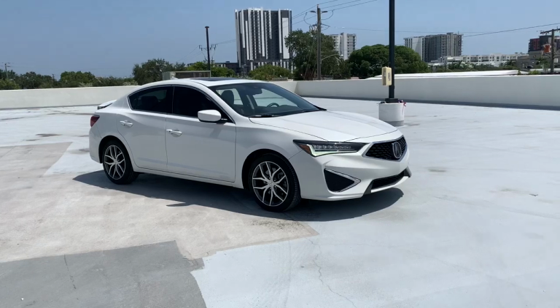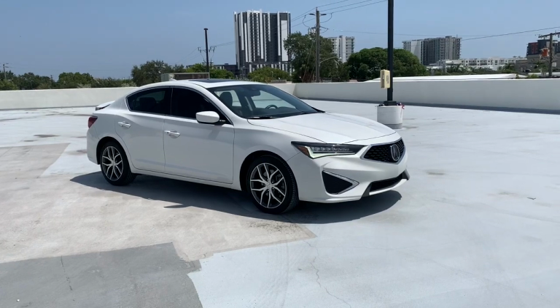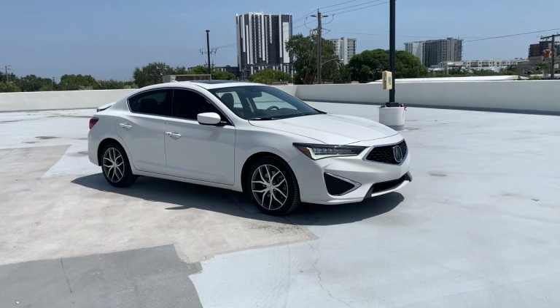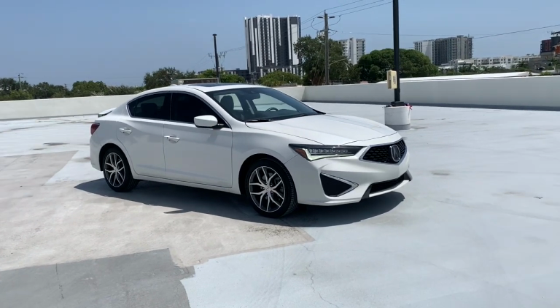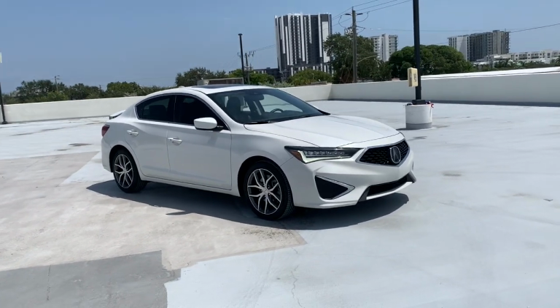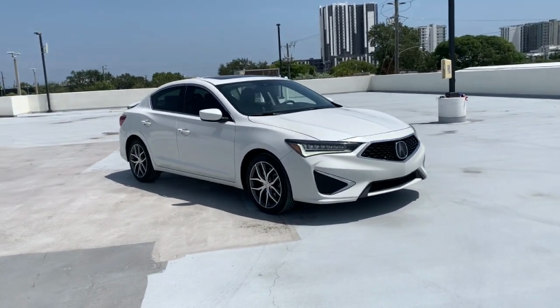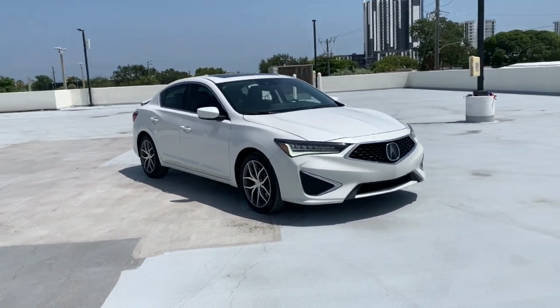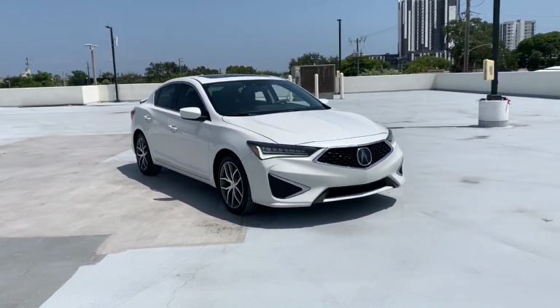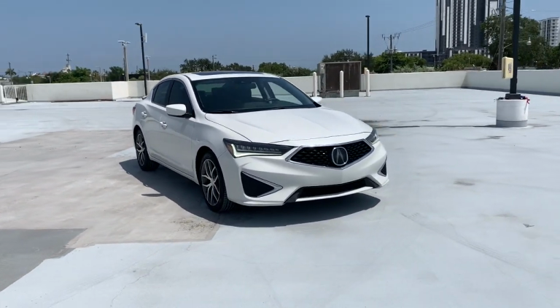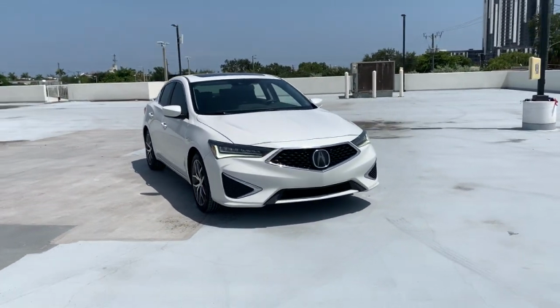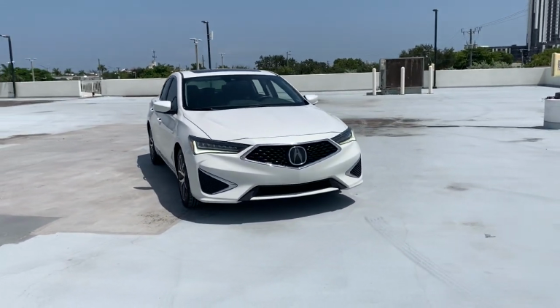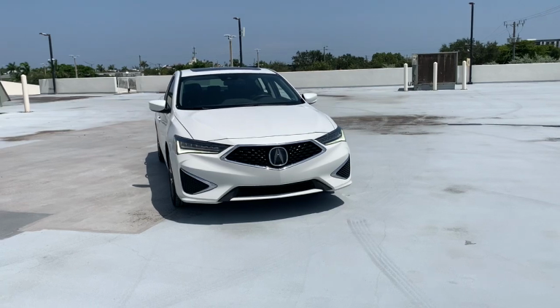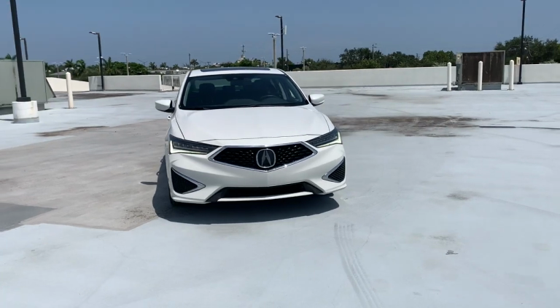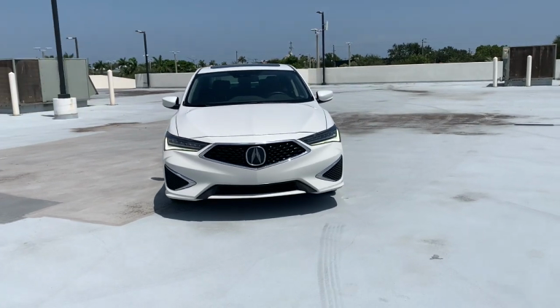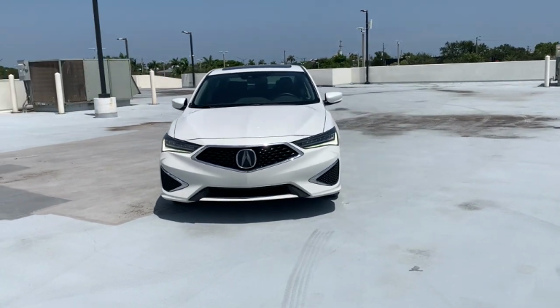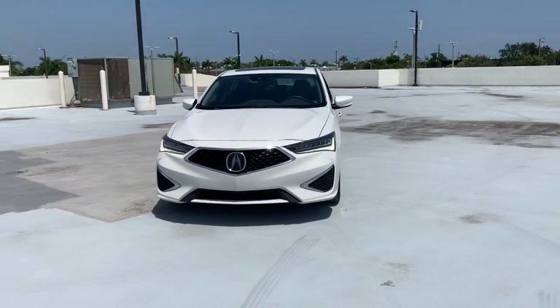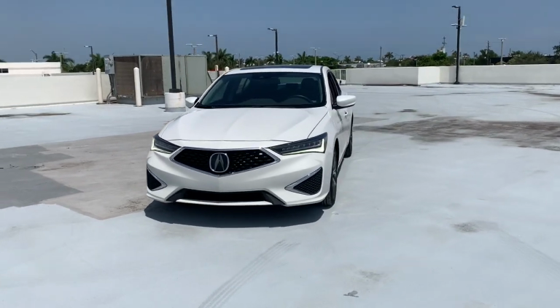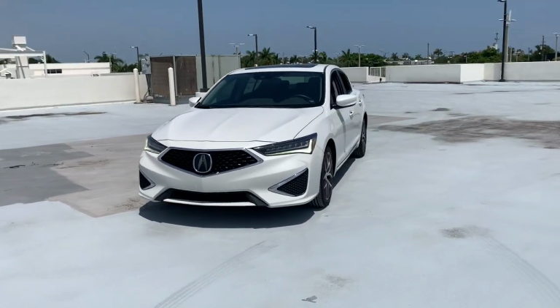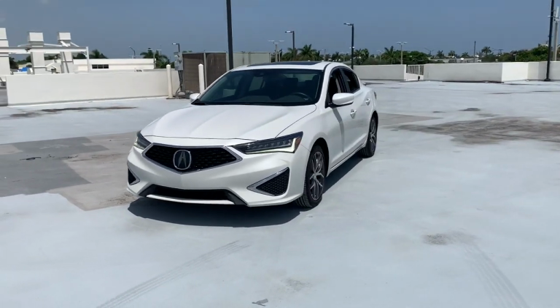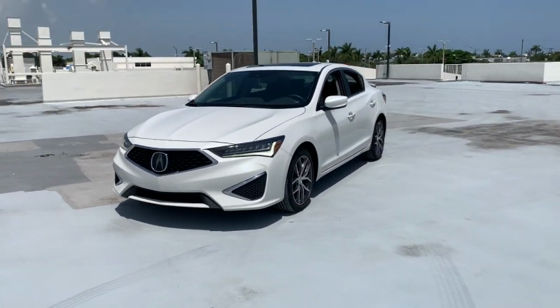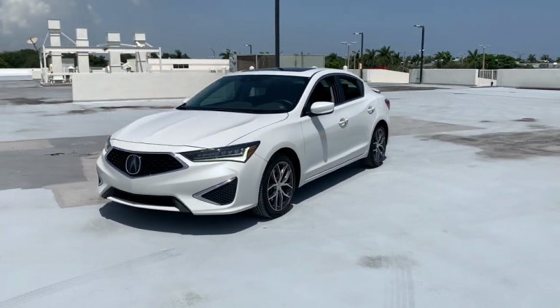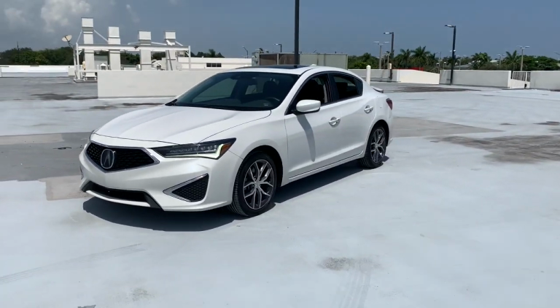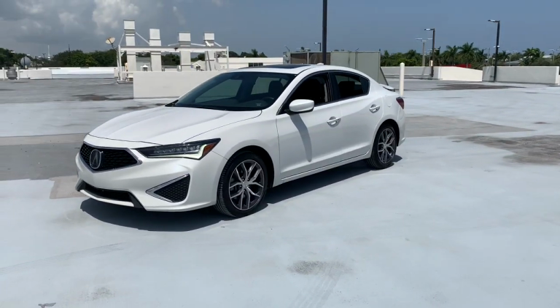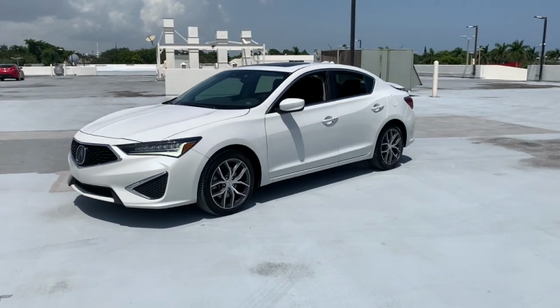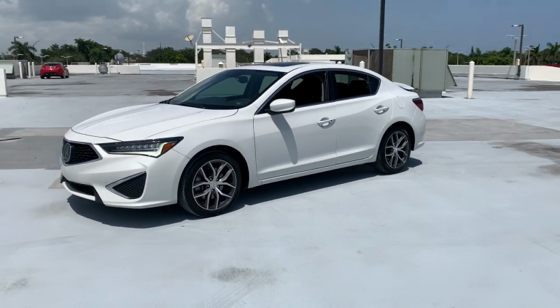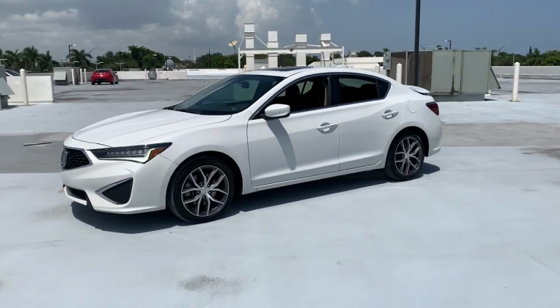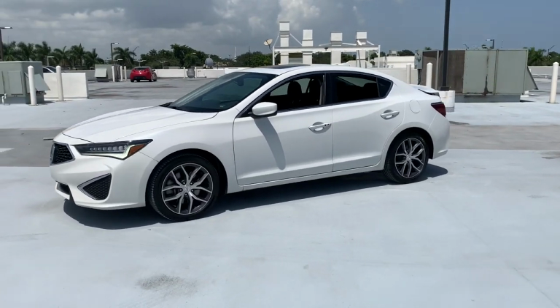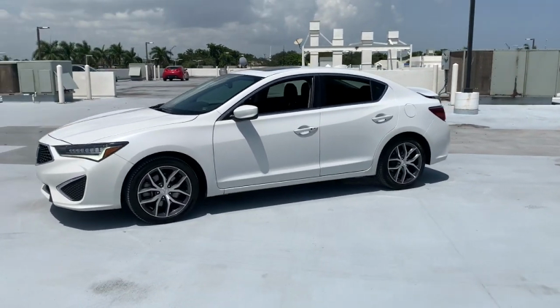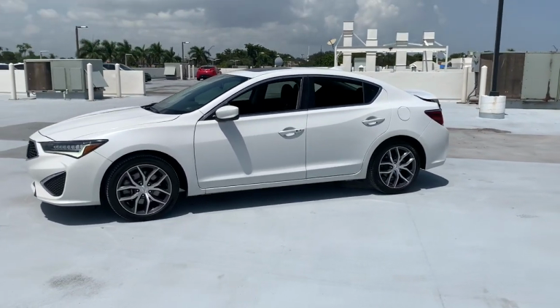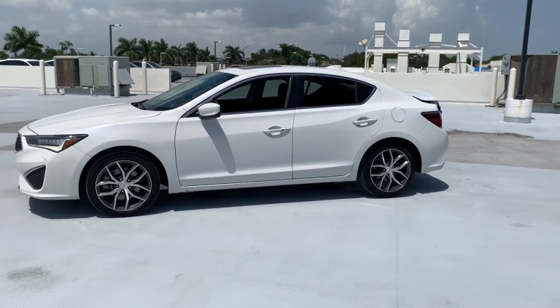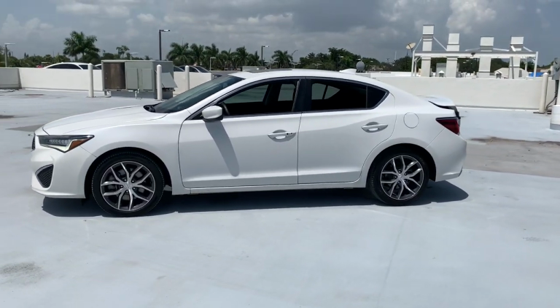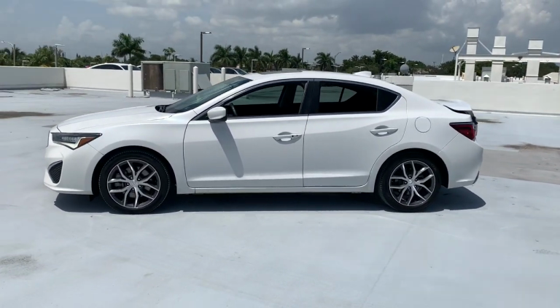Take a moment to check out the 2019 Acura ILX. This vehicle is an outstanding buy with fewer than 30,000 miles on the odometer. If you want a compact sedan with racing roots, you want the ILX.